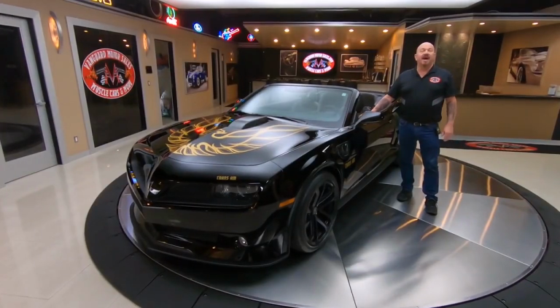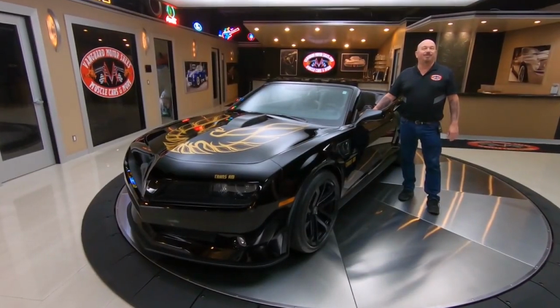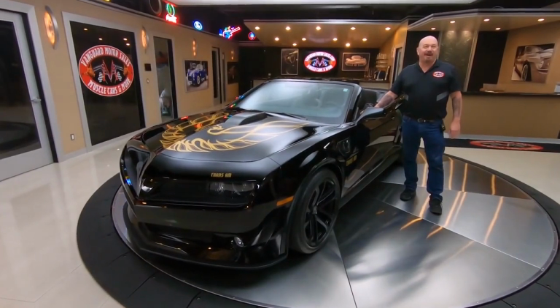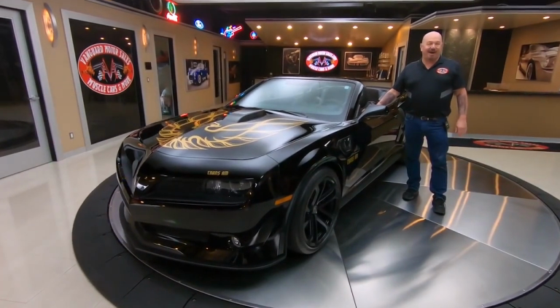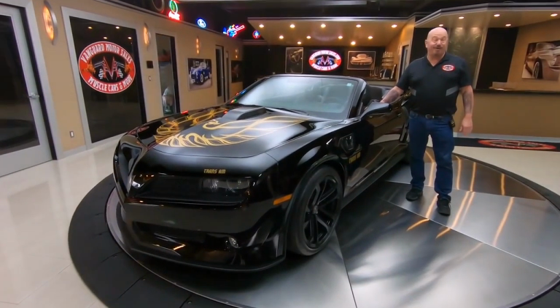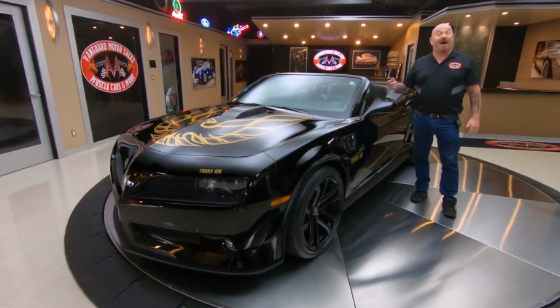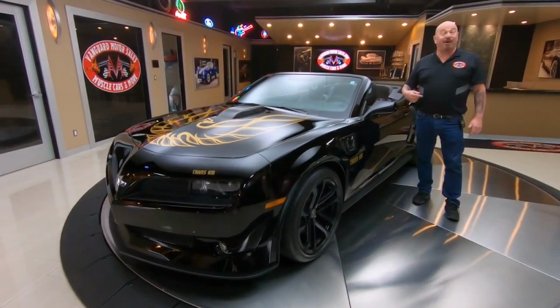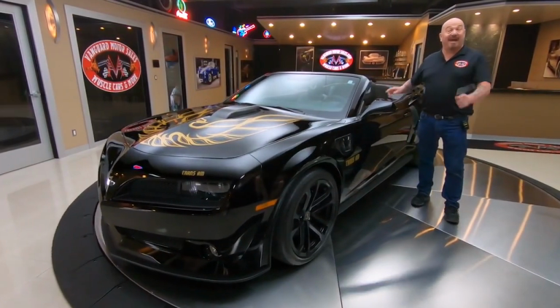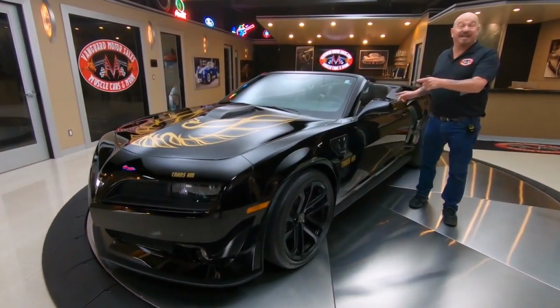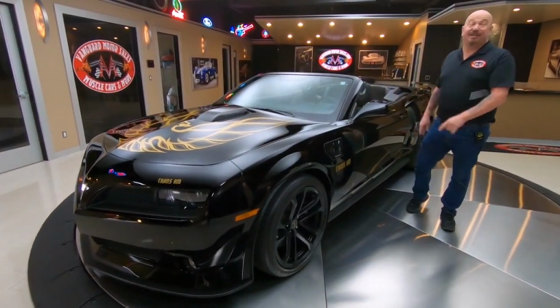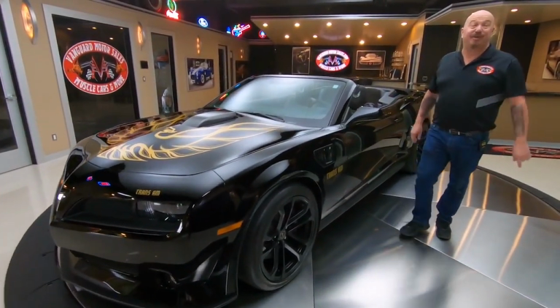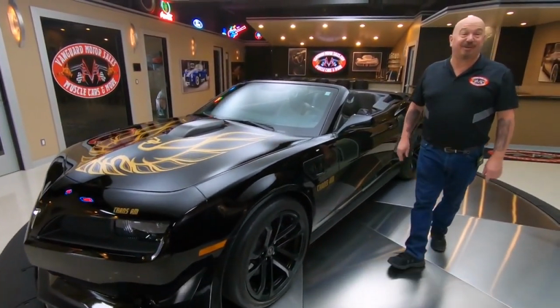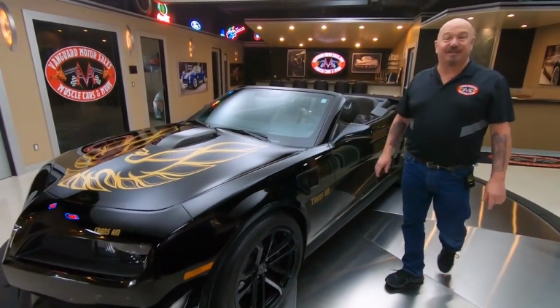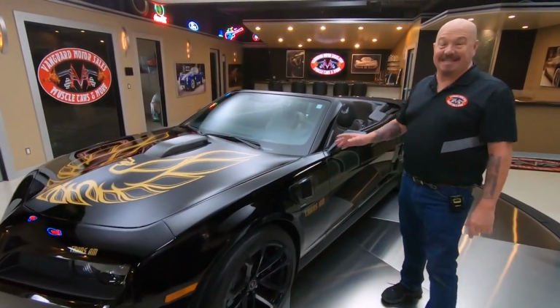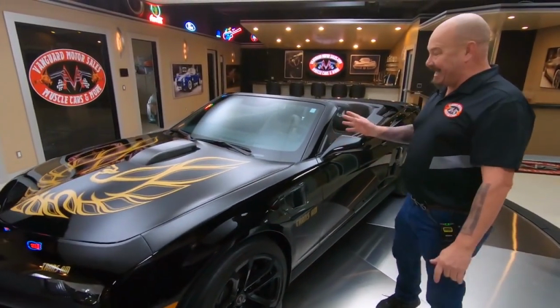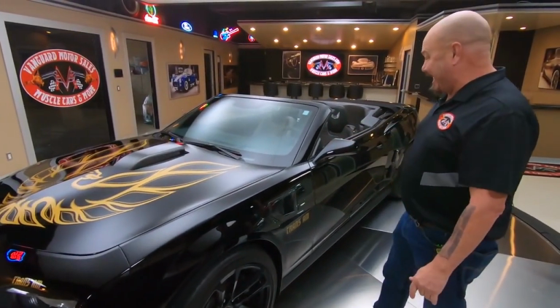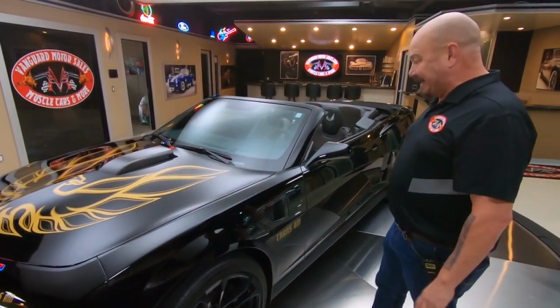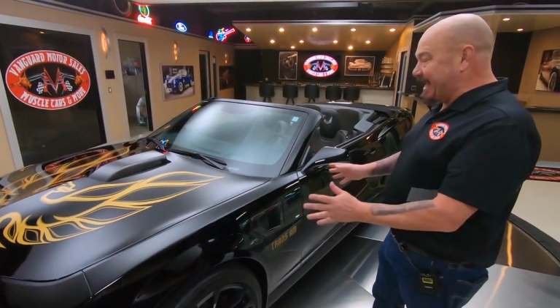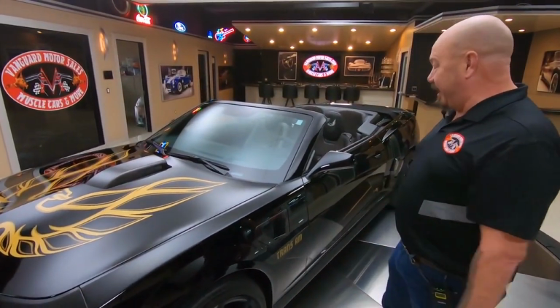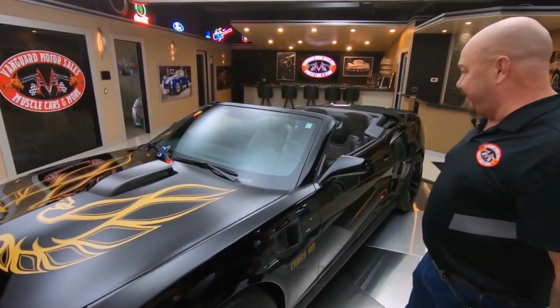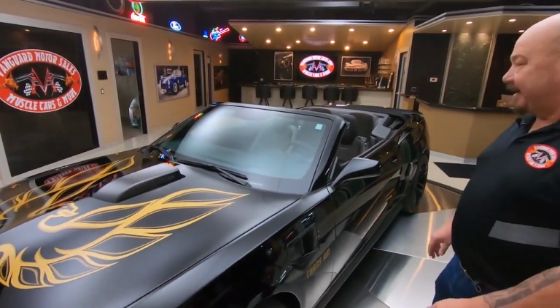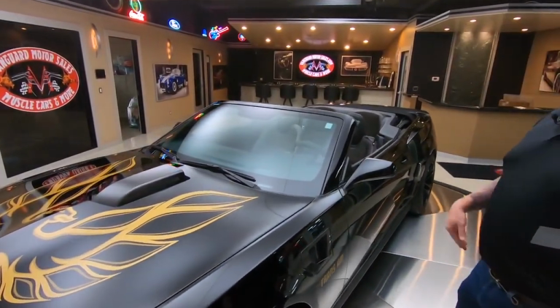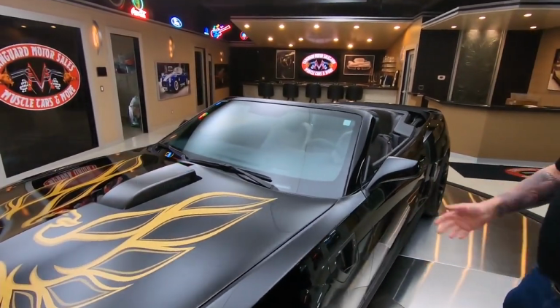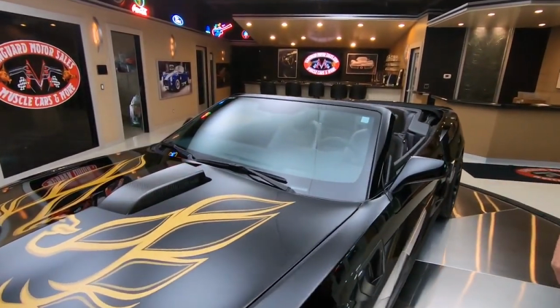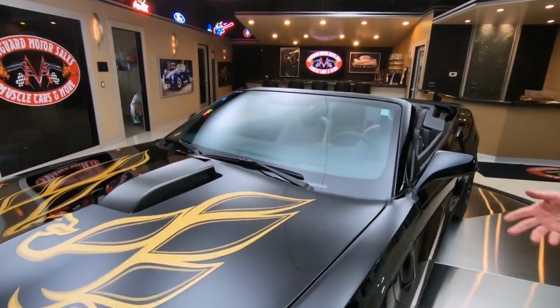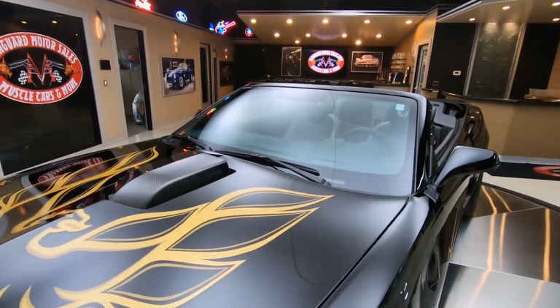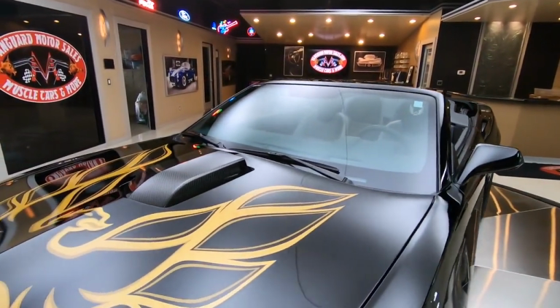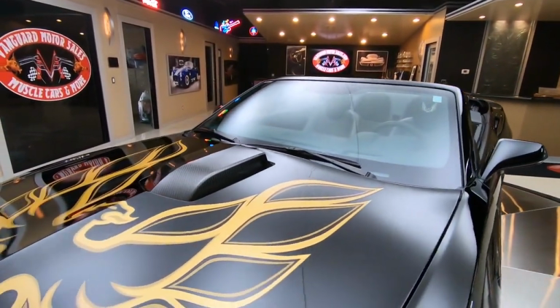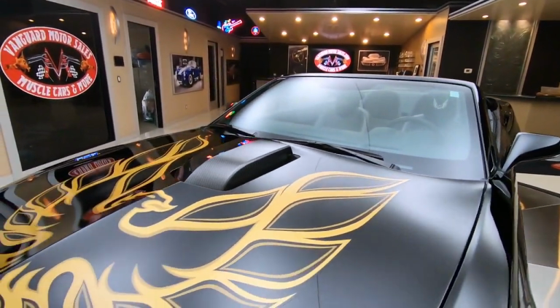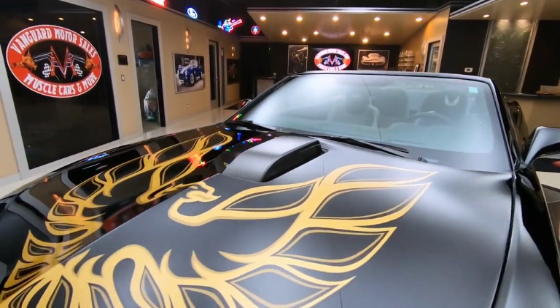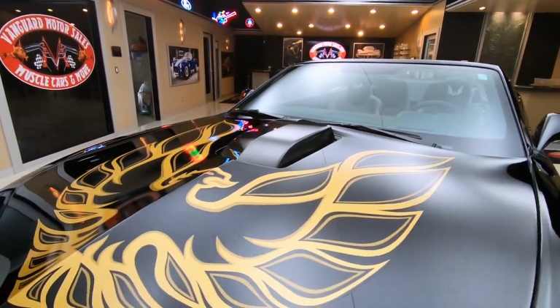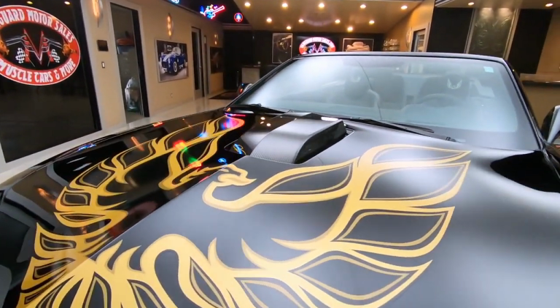Hey, guys. Welcome back to Vanguard Motor Sales. I'm Greg, and this is a 2013 TA ZL1, baby. It's a Camaro, and they put a kit on it, but it is badass.